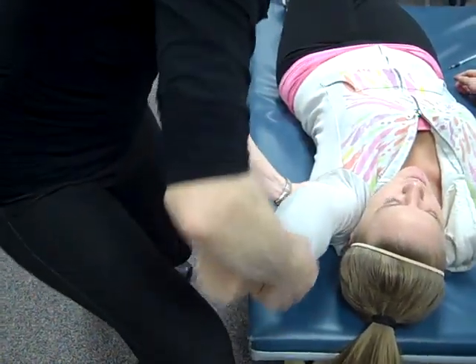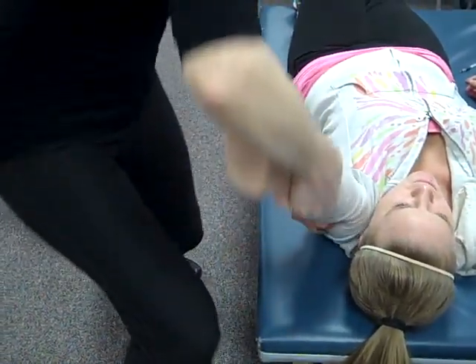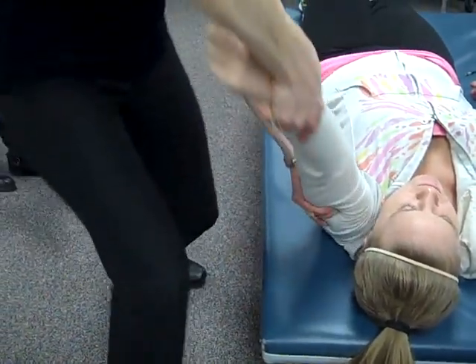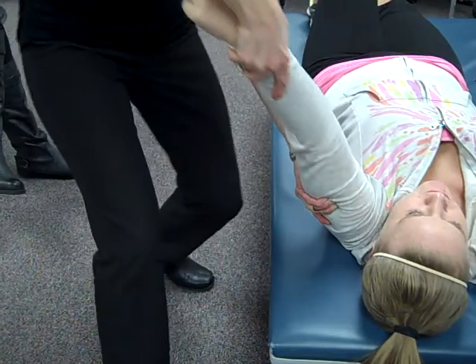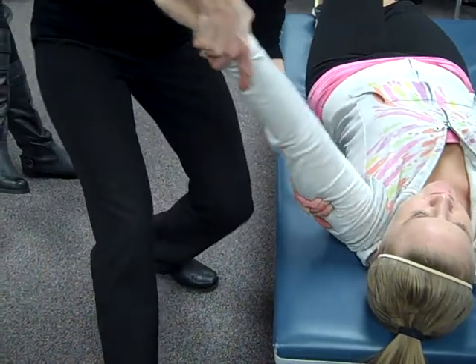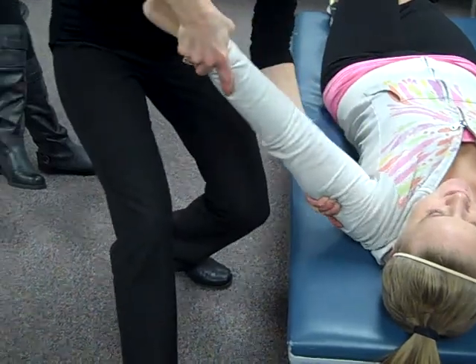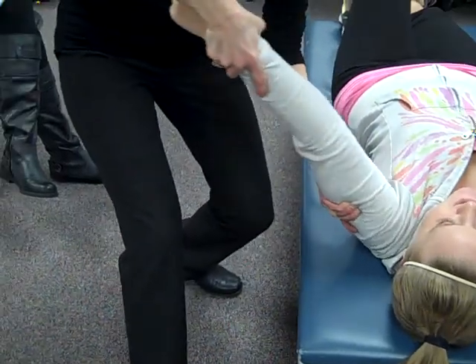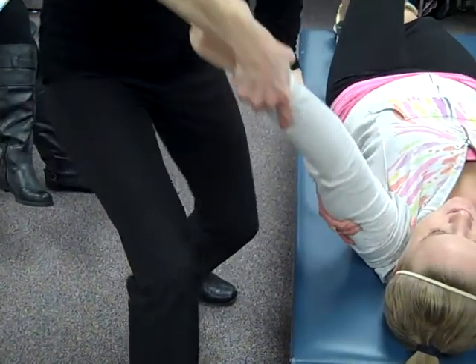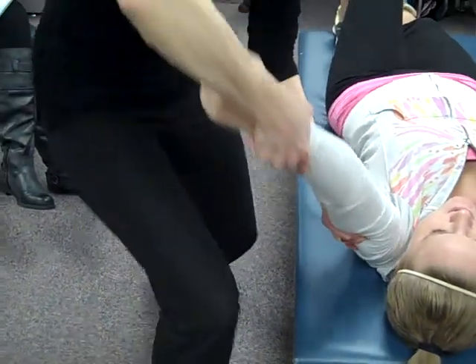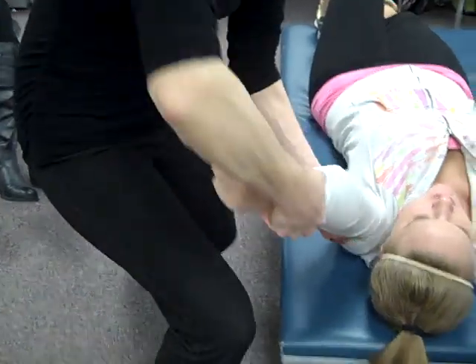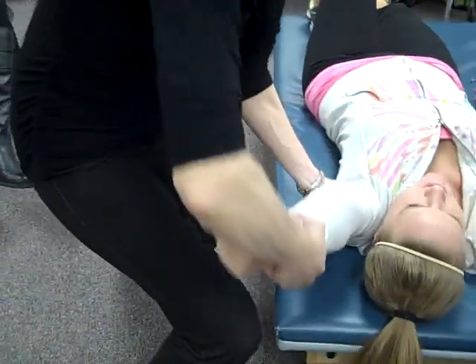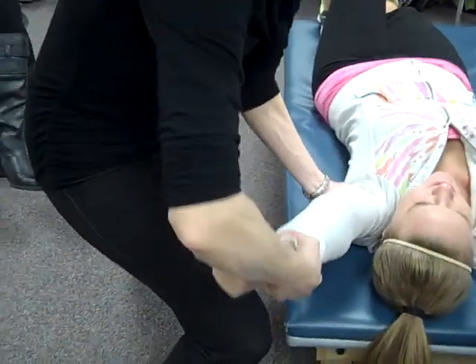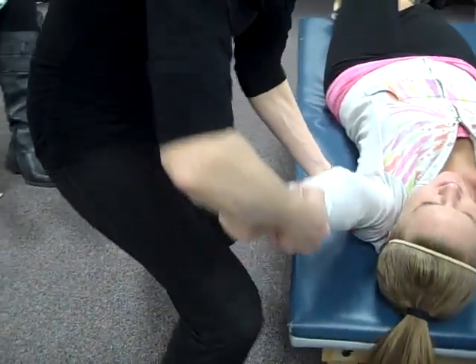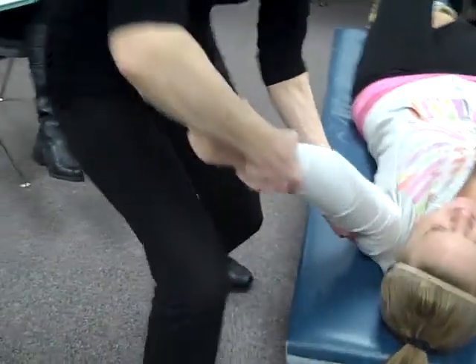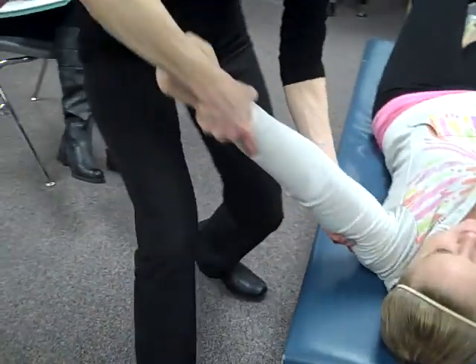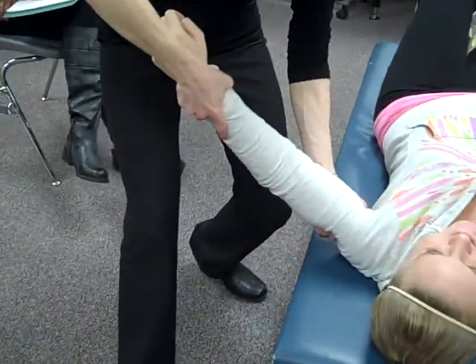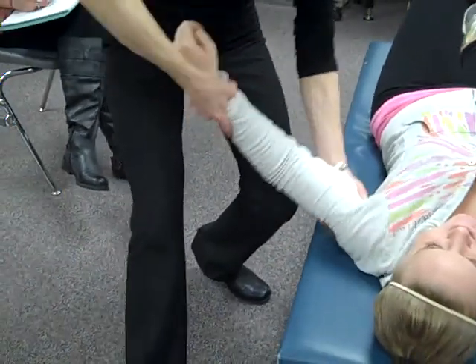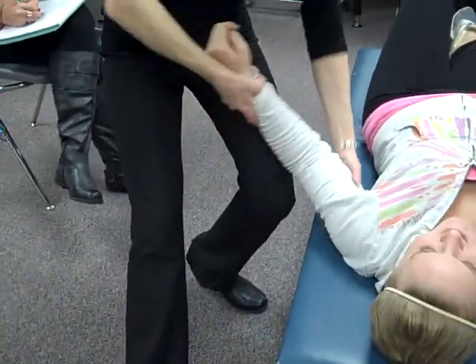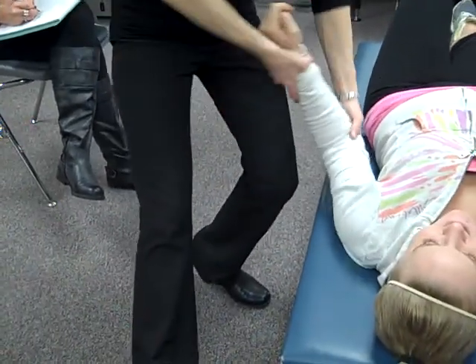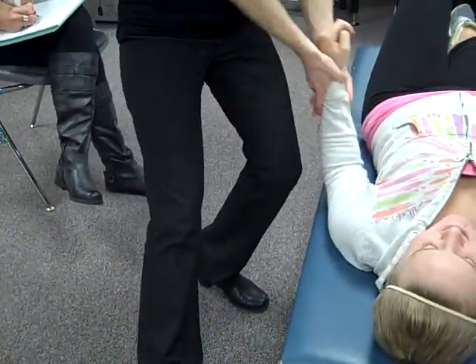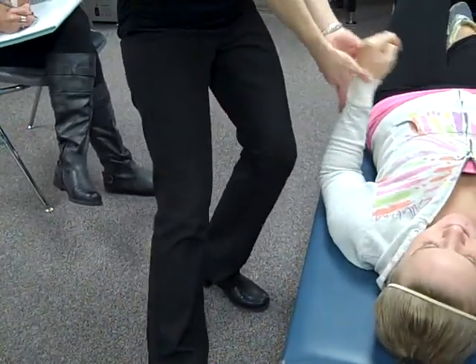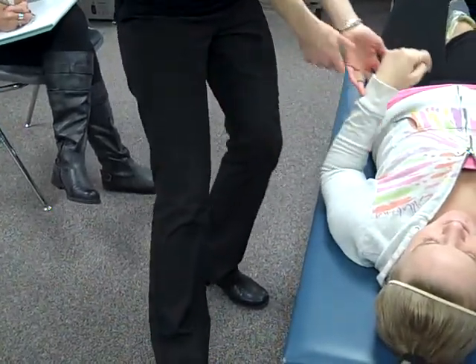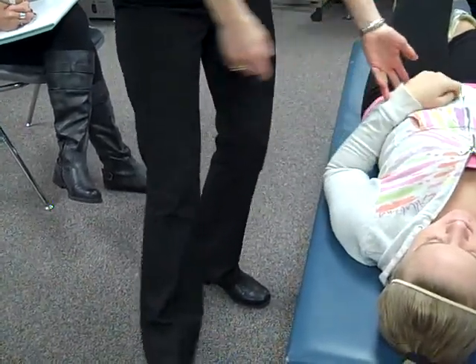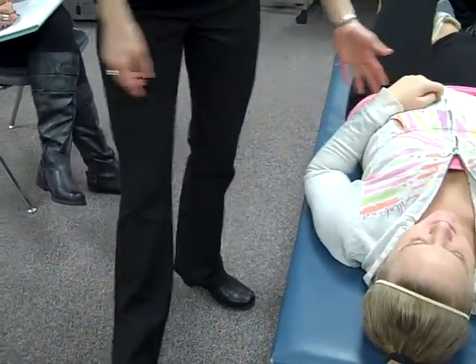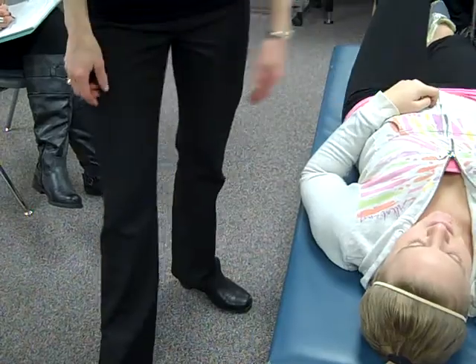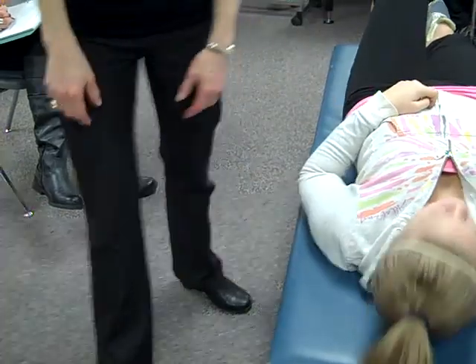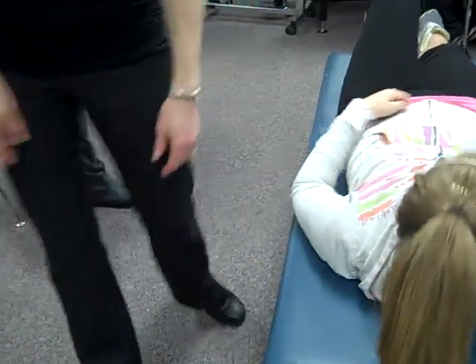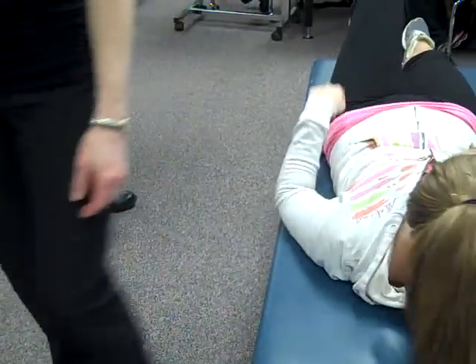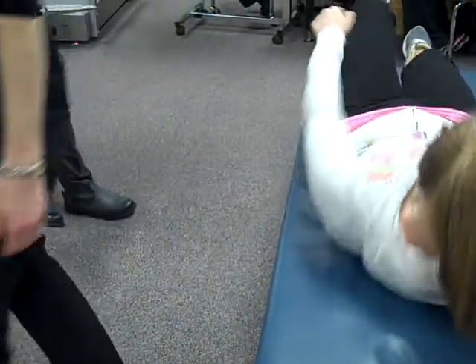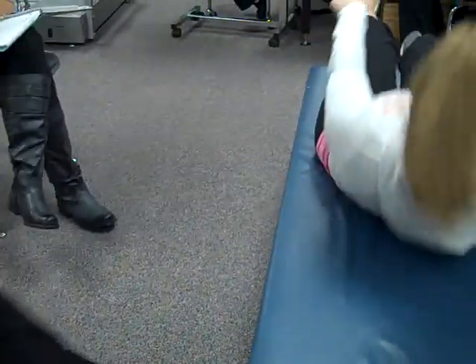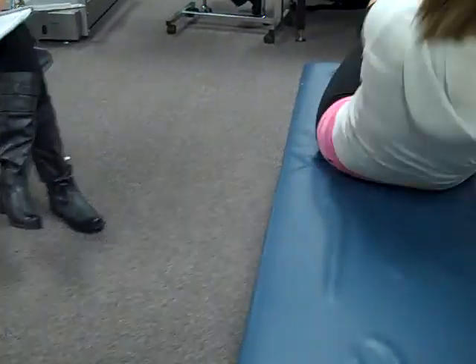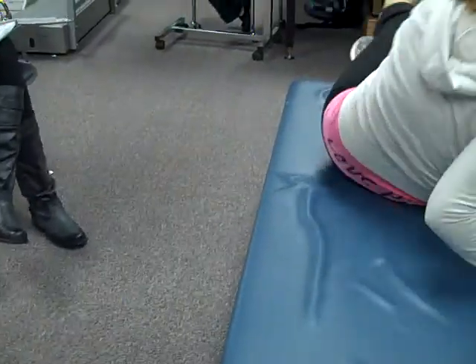Or you might feel in your hands a clunk as you do that. Clunk and grind — I mentioned grind but I don't have it on this one.